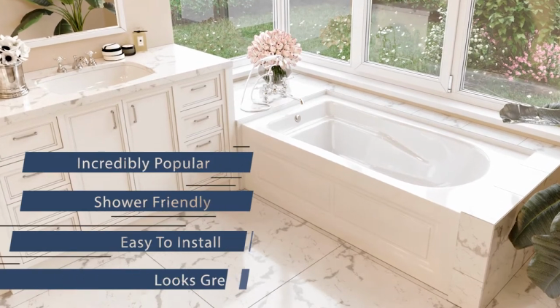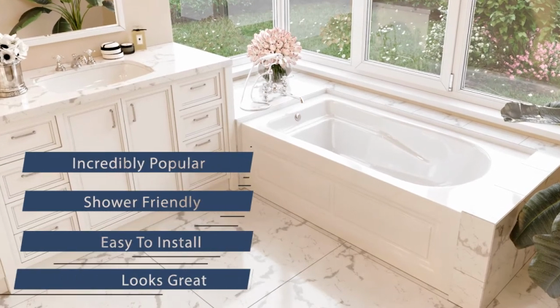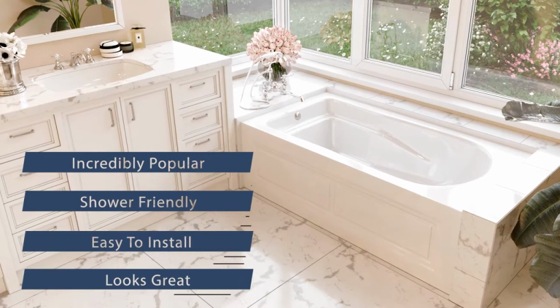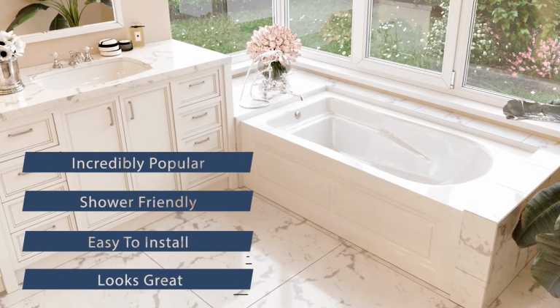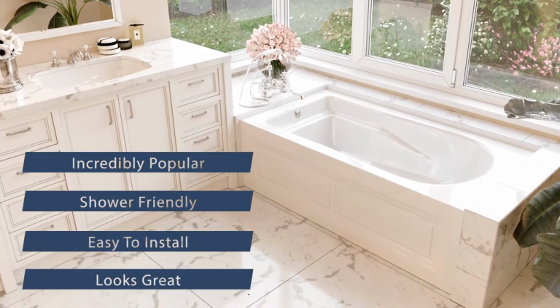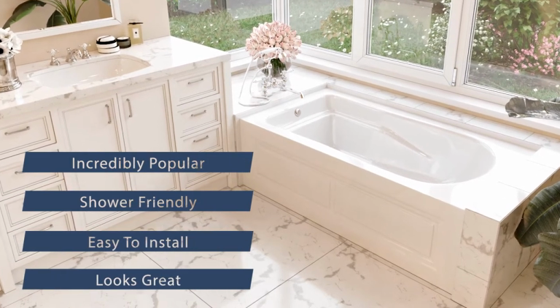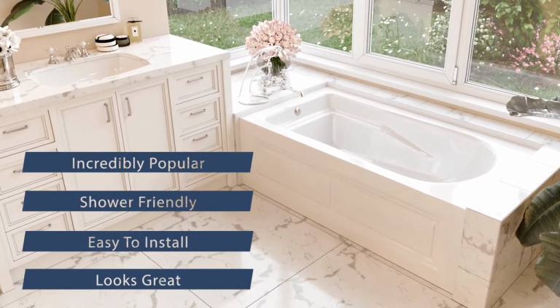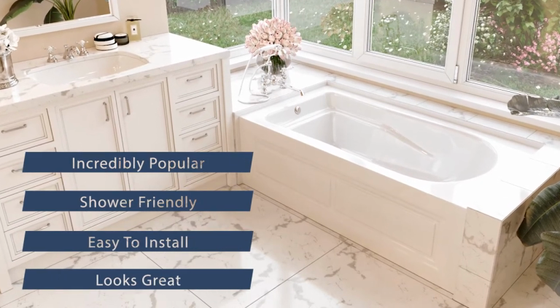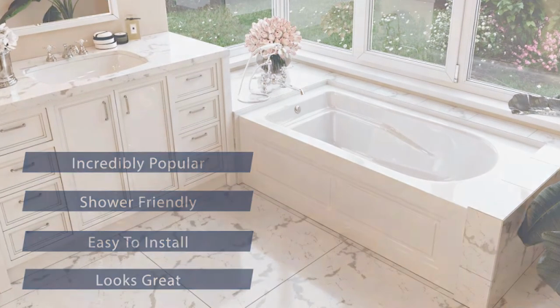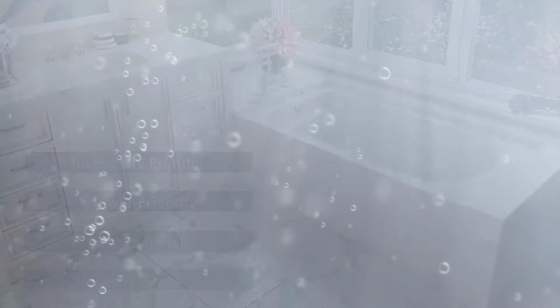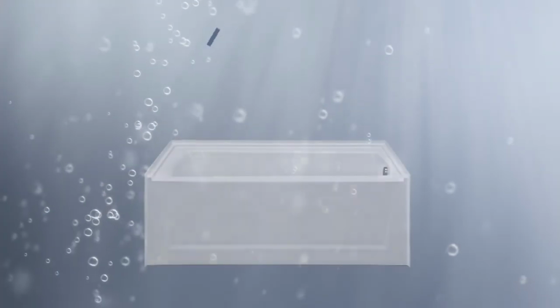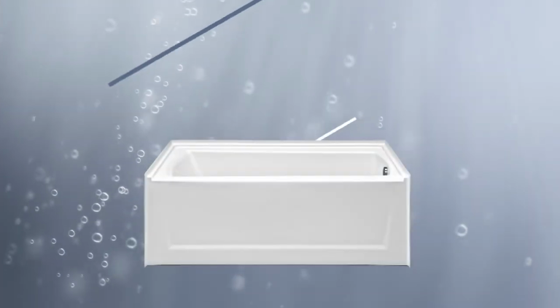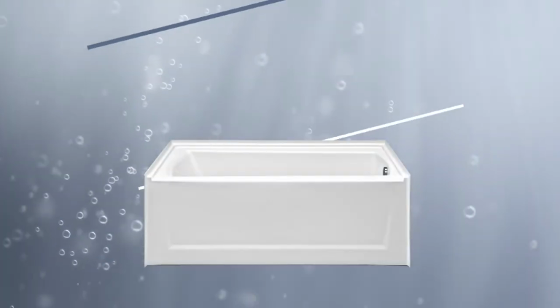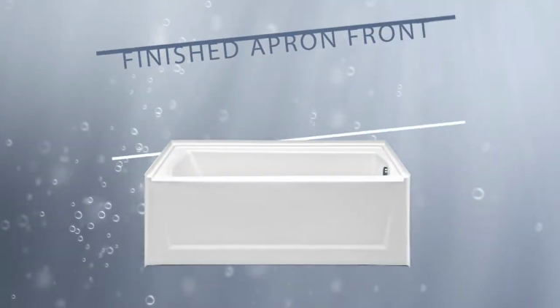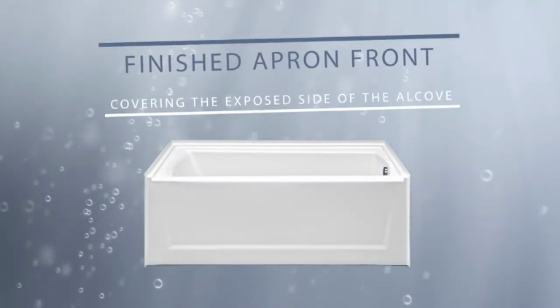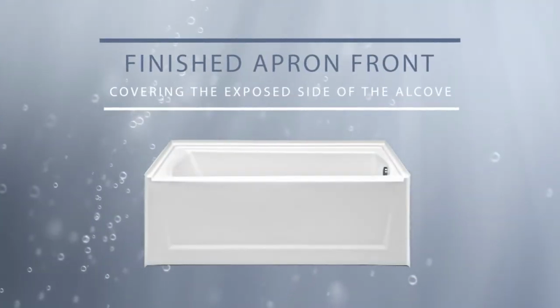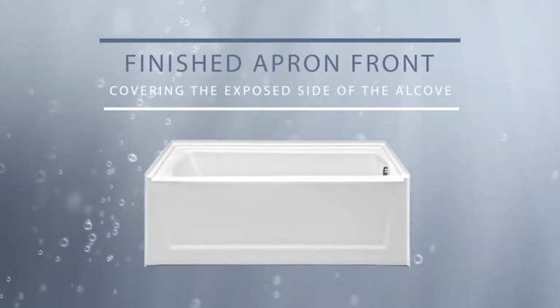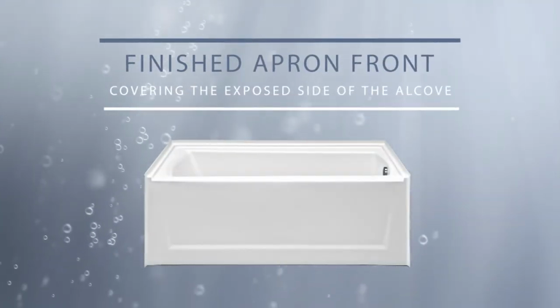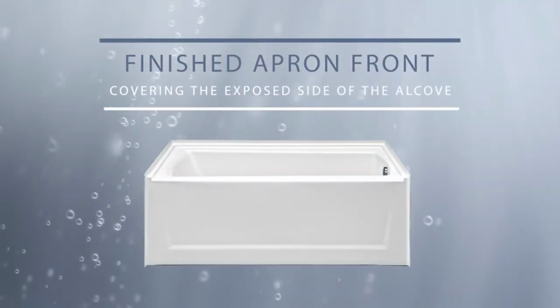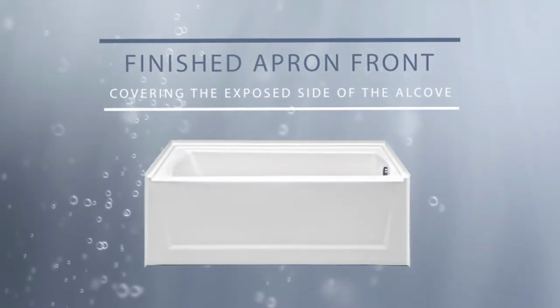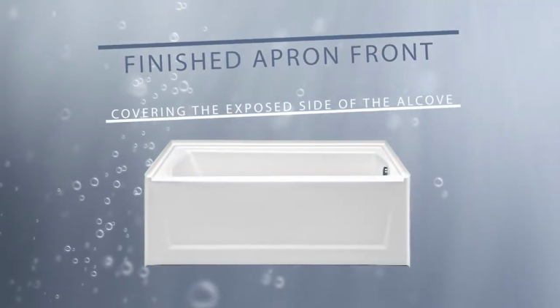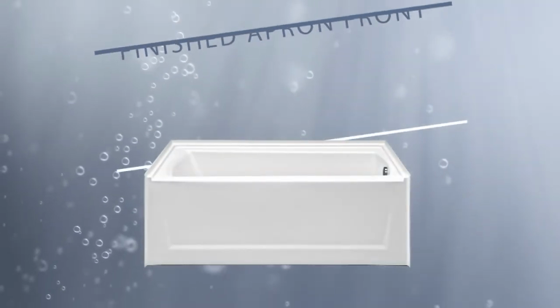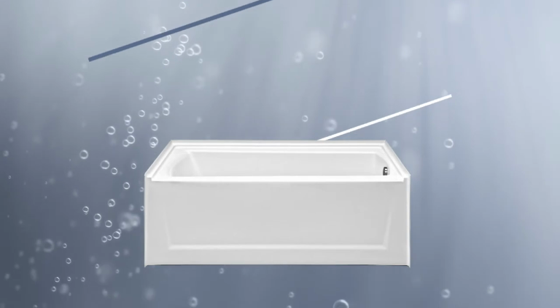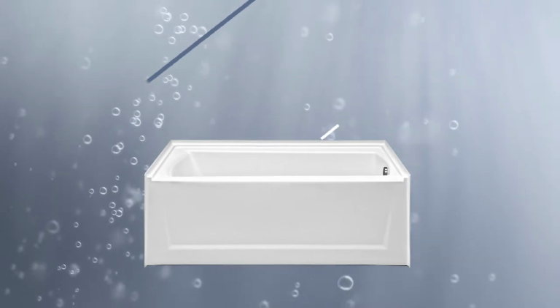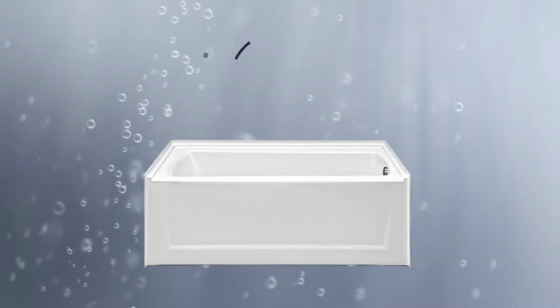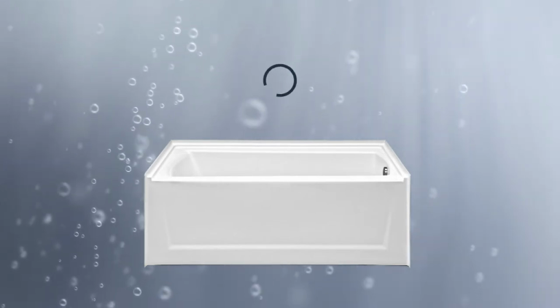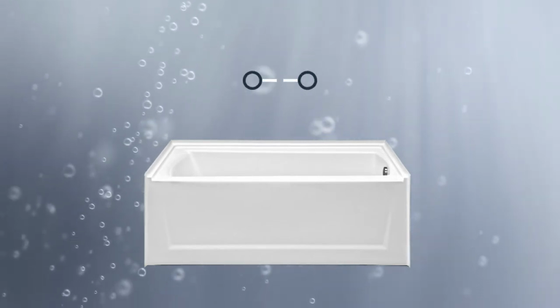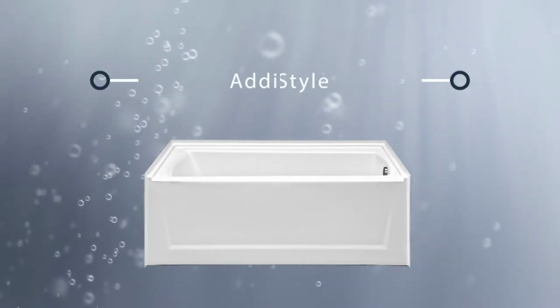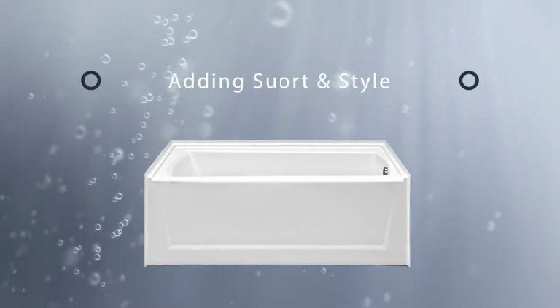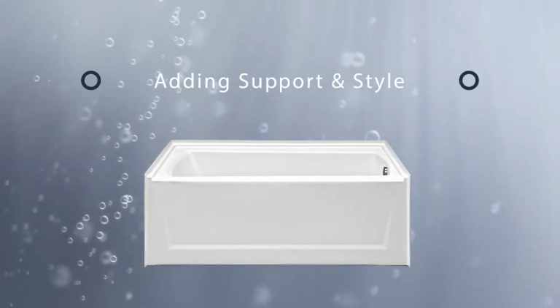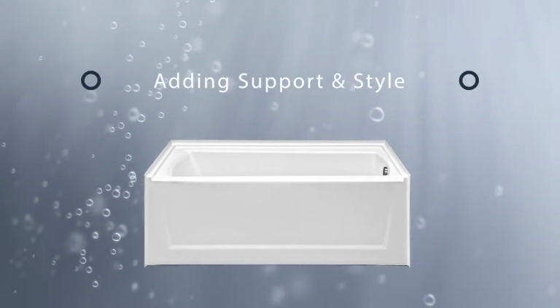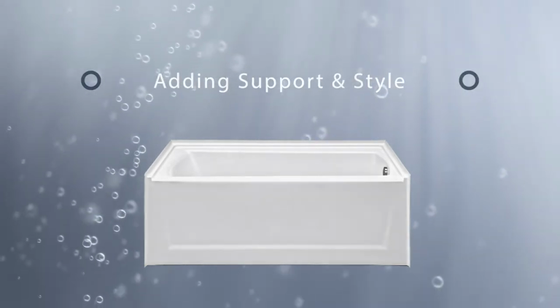Alcove tubs are easy to install and look great. Unlike undermount or drop-in tubs, alcove tubs have a finished apron front that covers the exposed side of the alcove, which adds support and style to your tub.